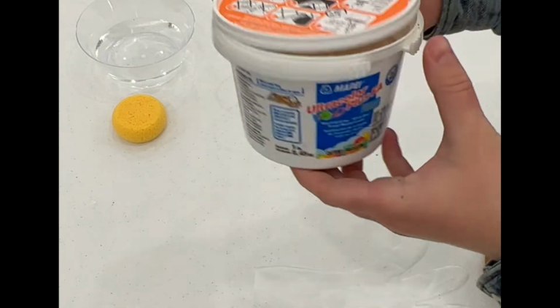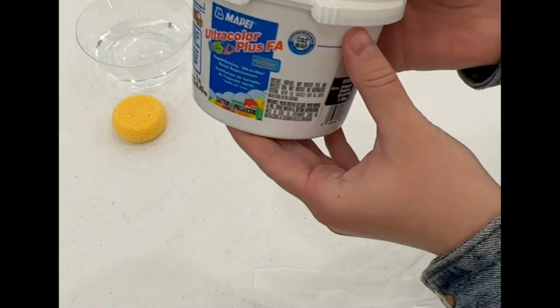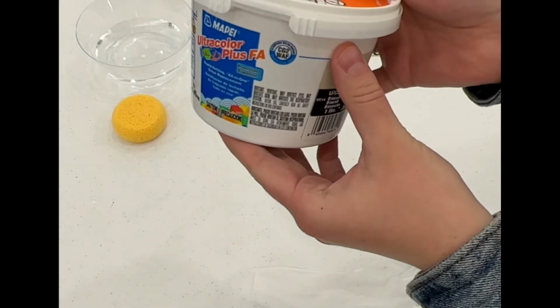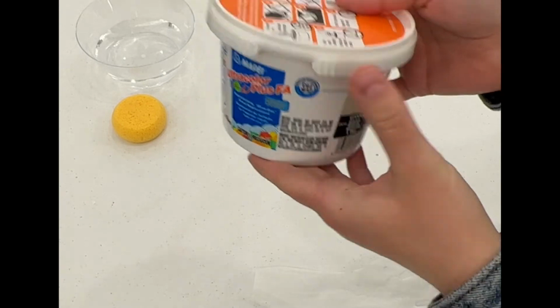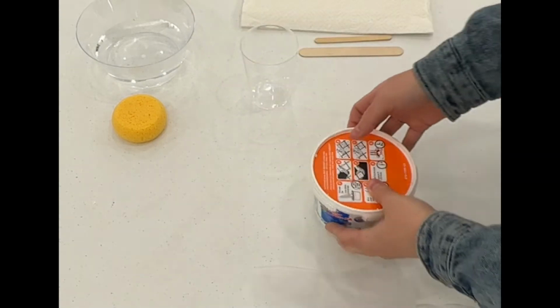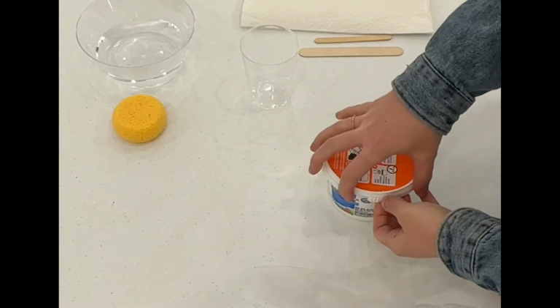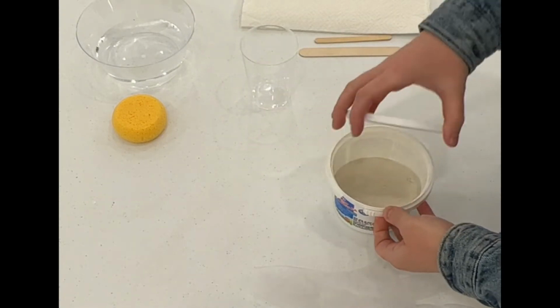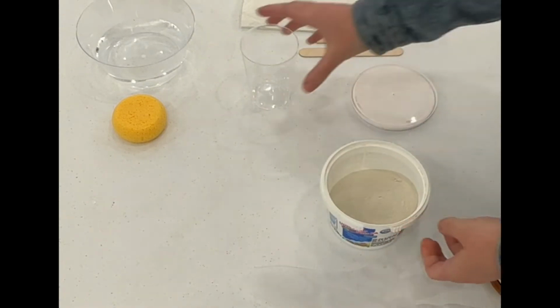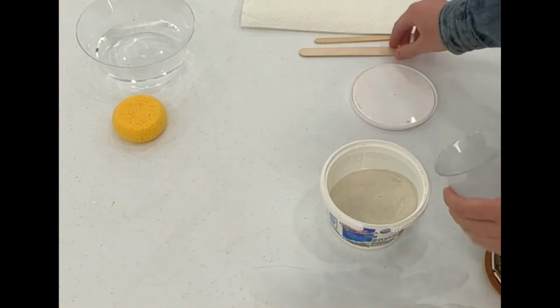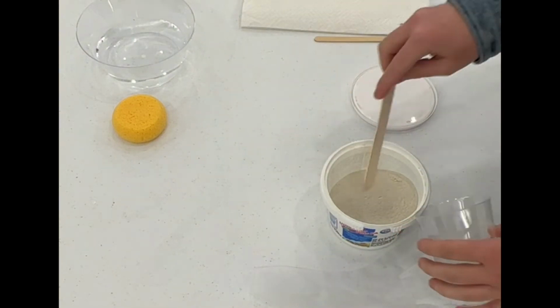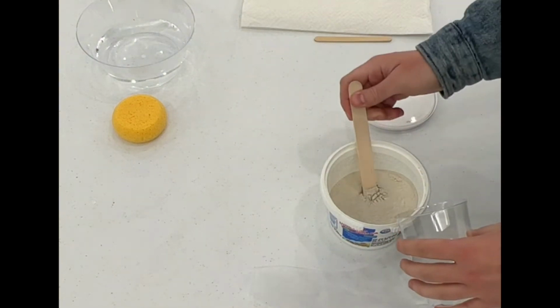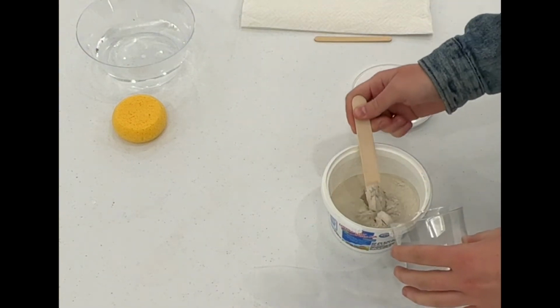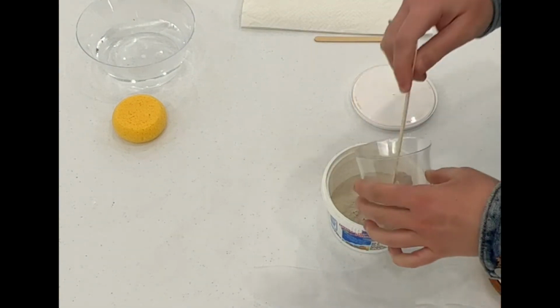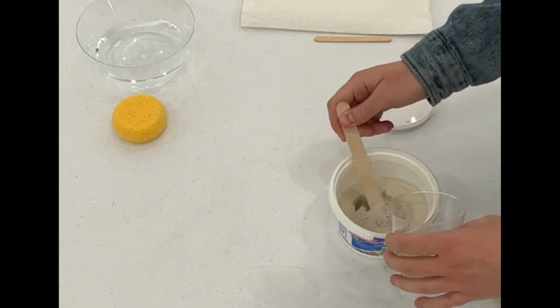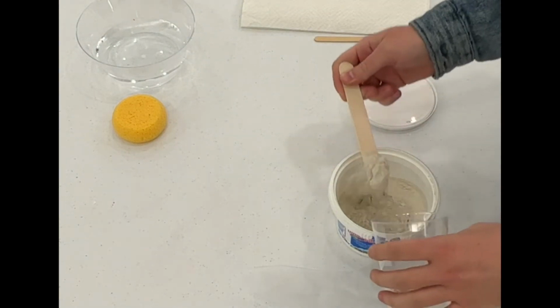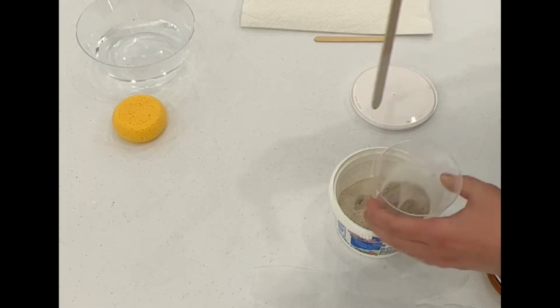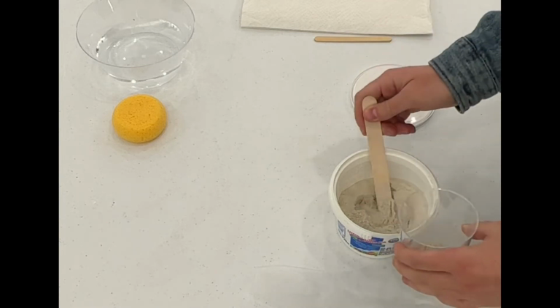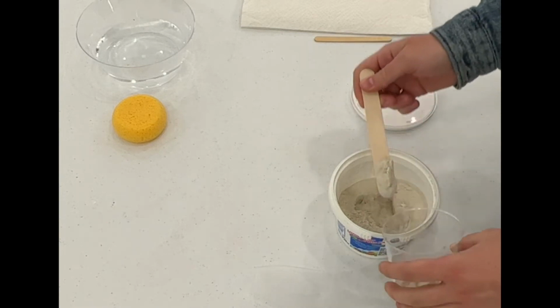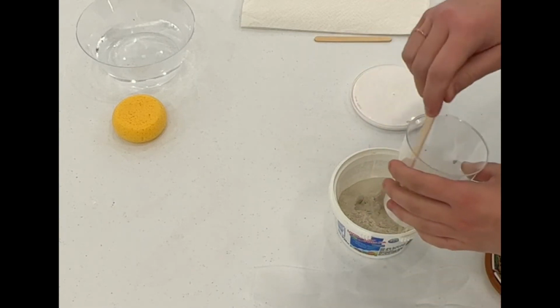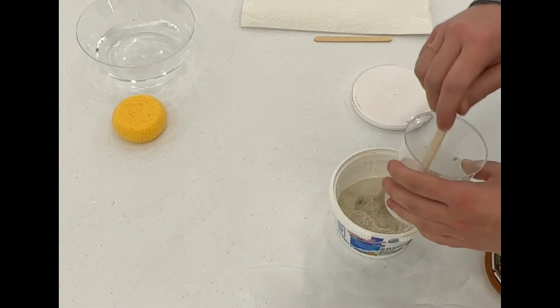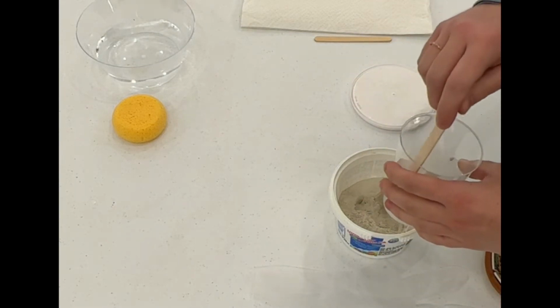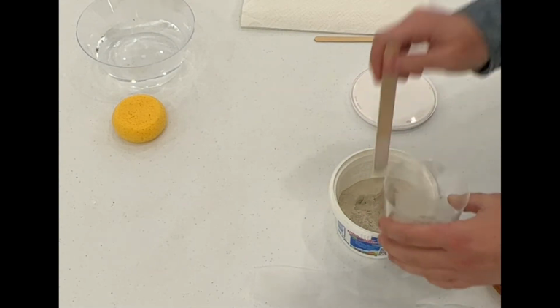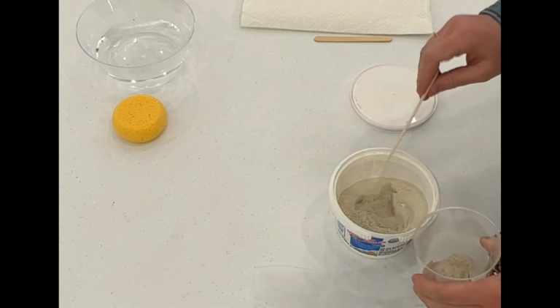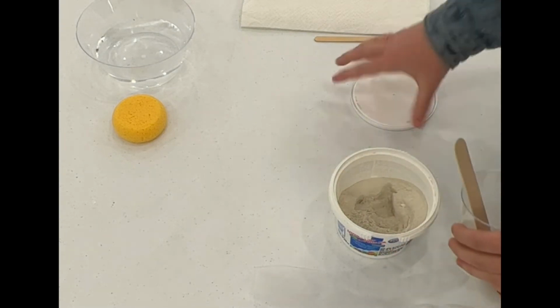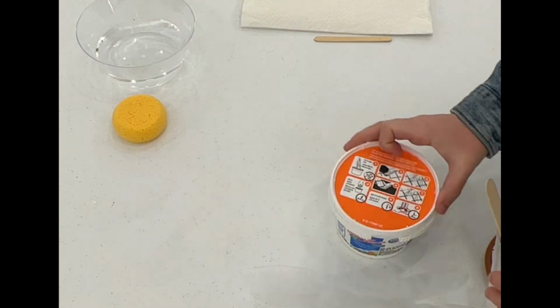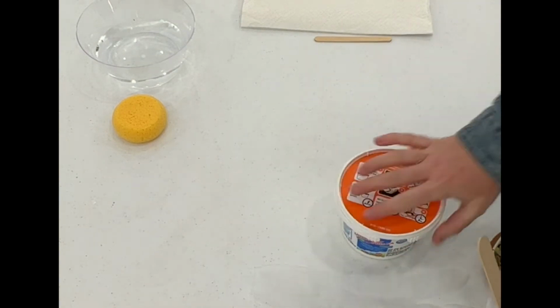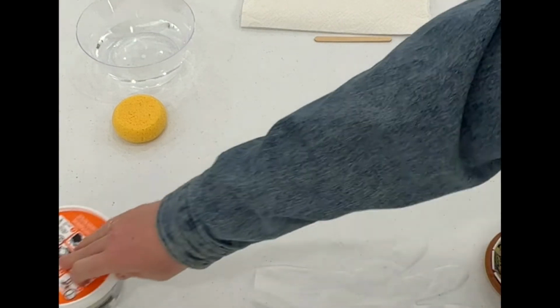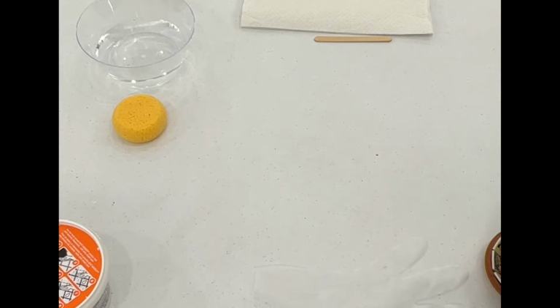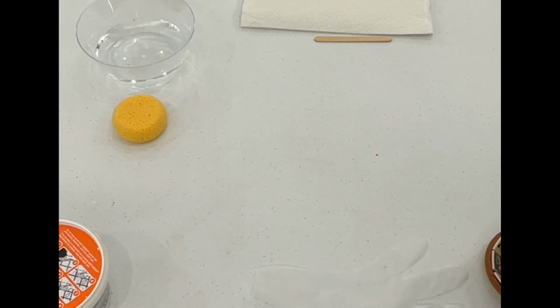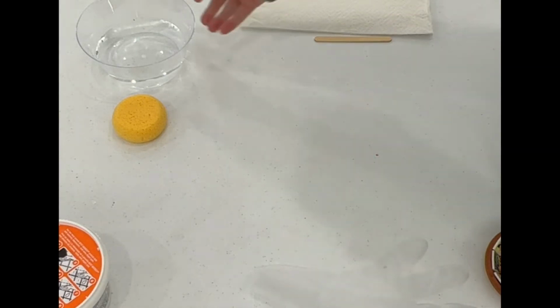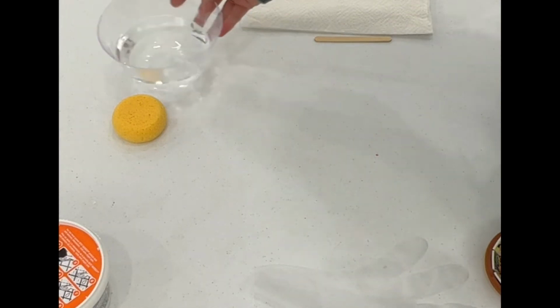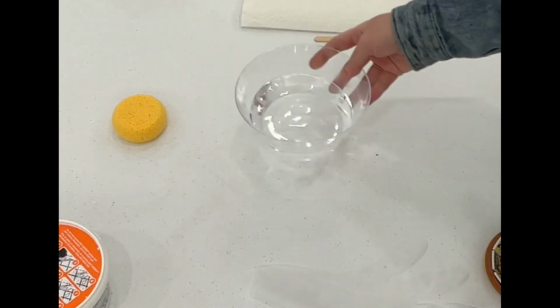The next thing I did was mix the grout. You want the consistency to be like a thick milkshake. Follow the directions on your grout container for mixing.